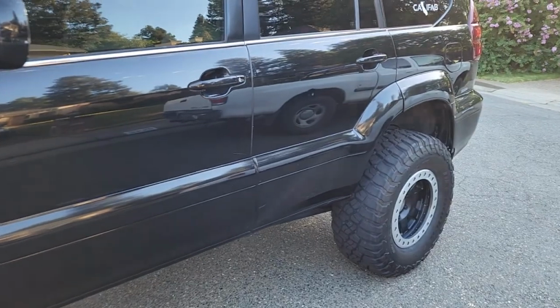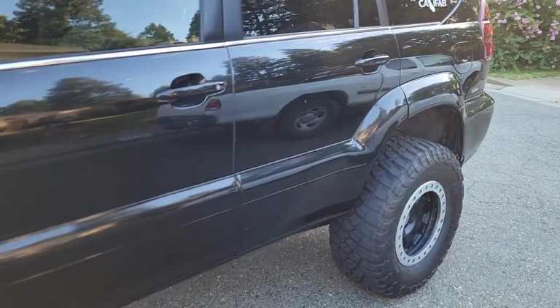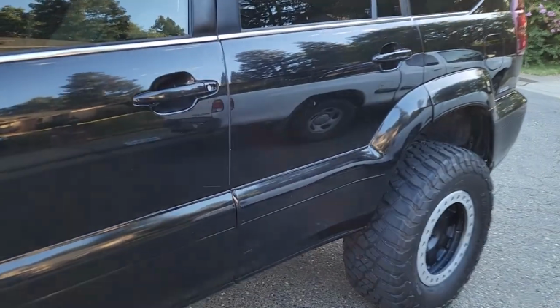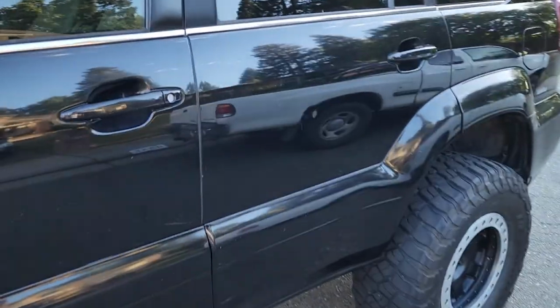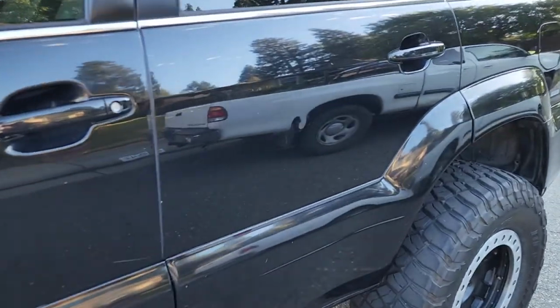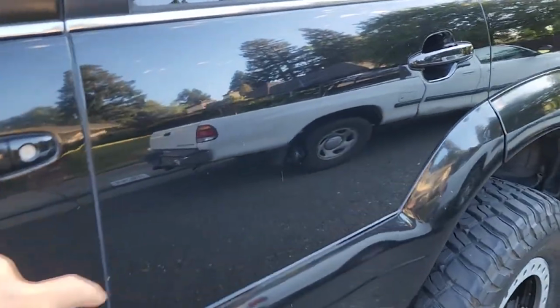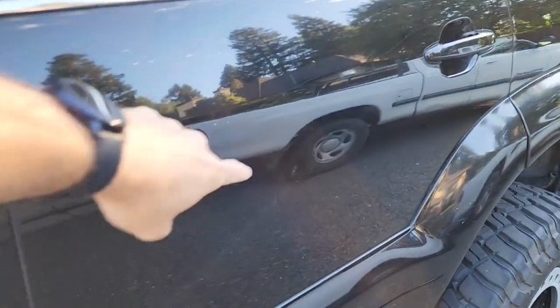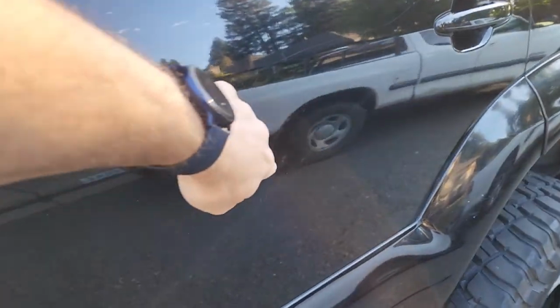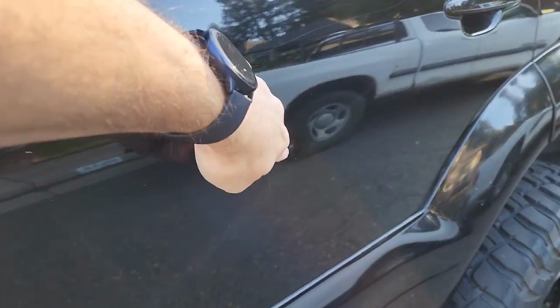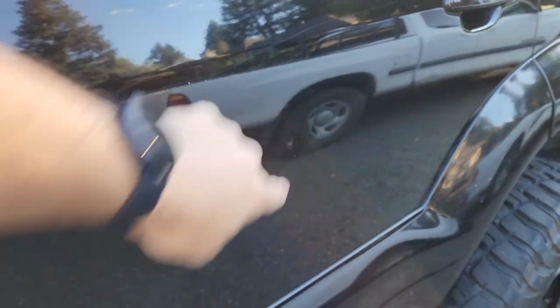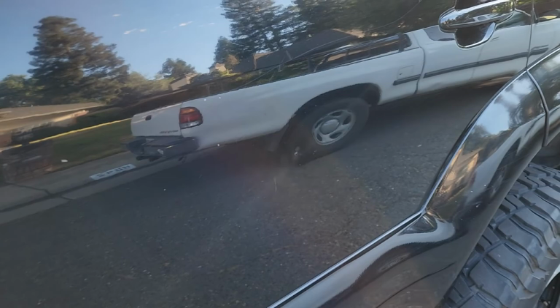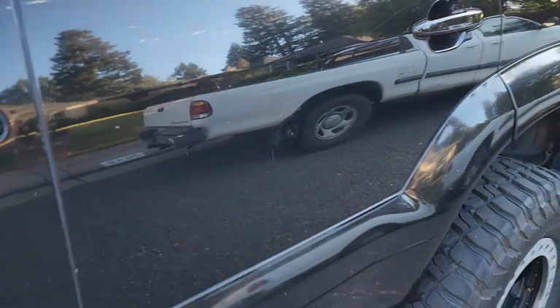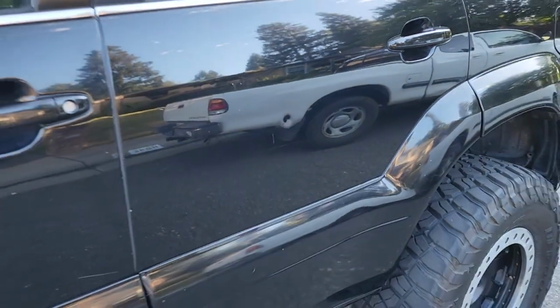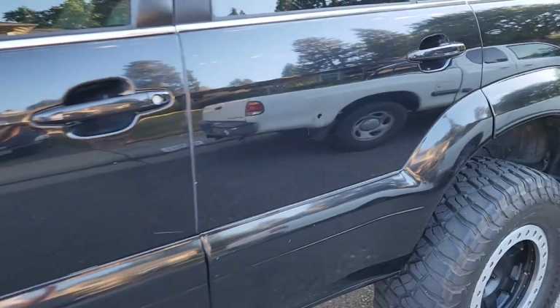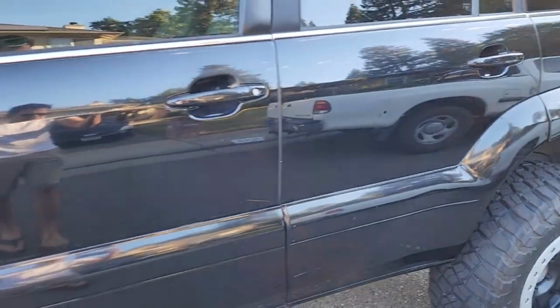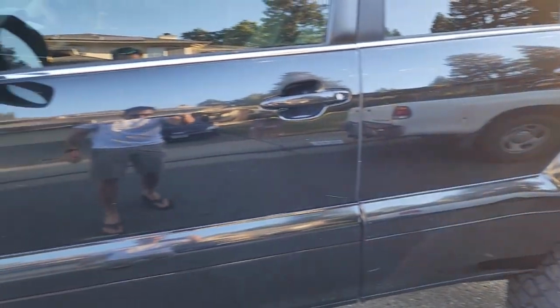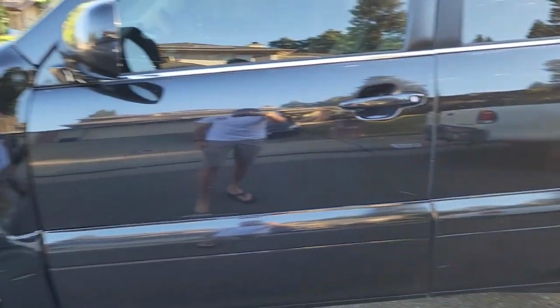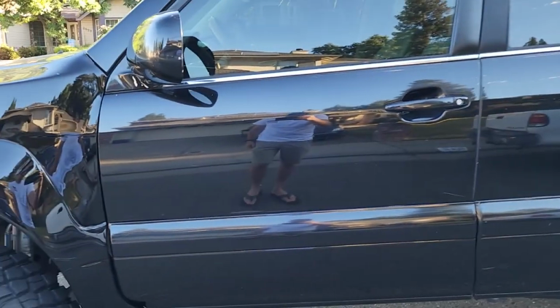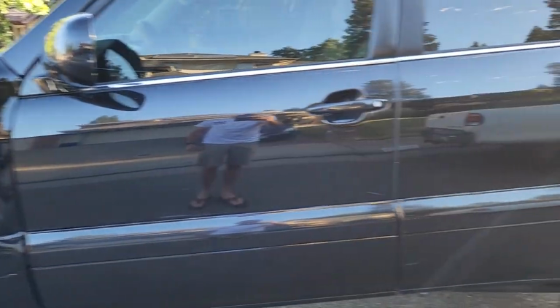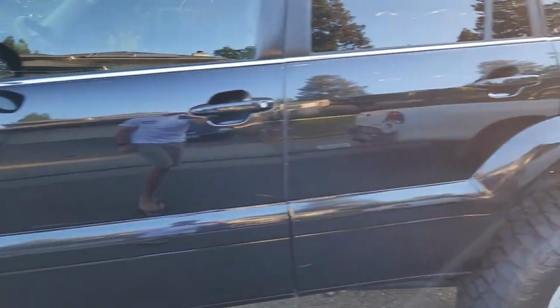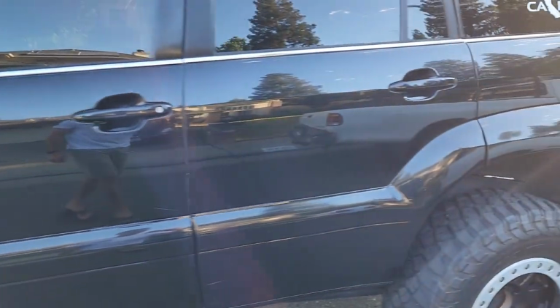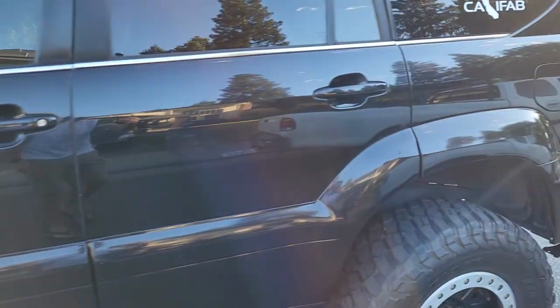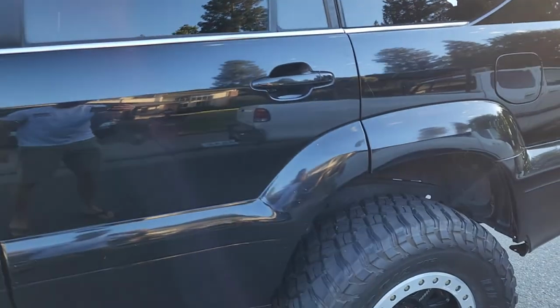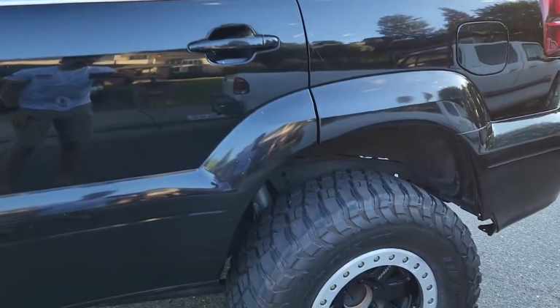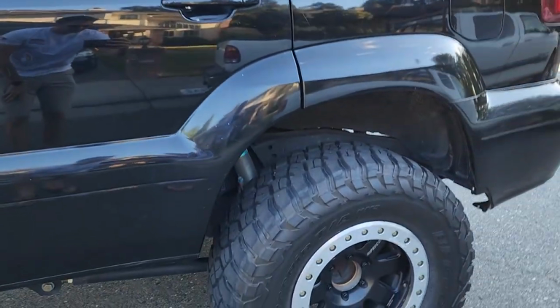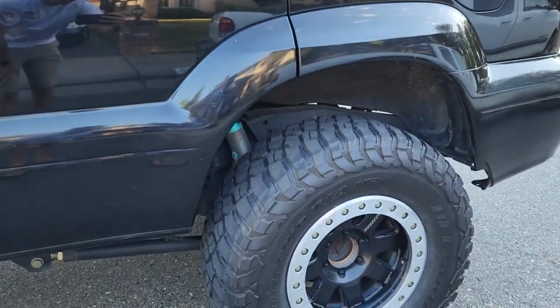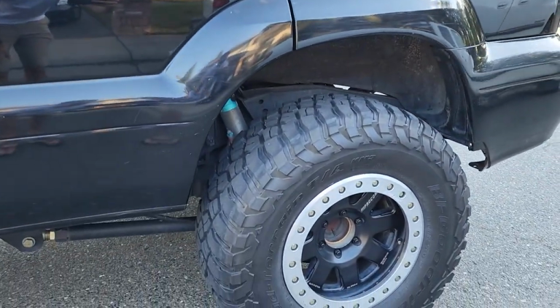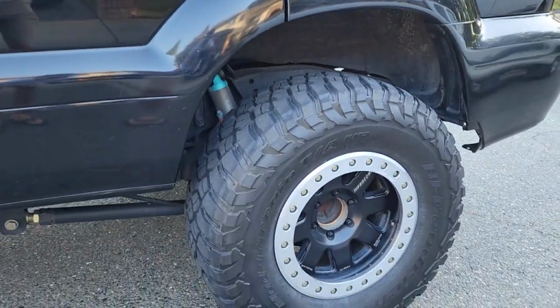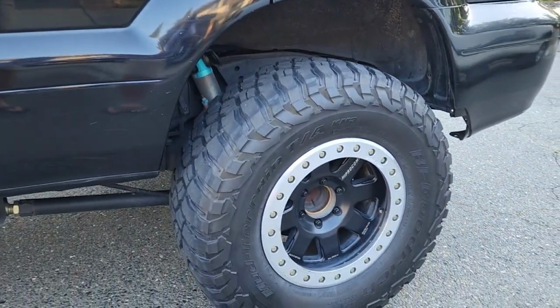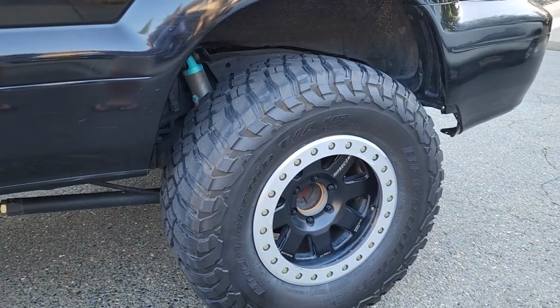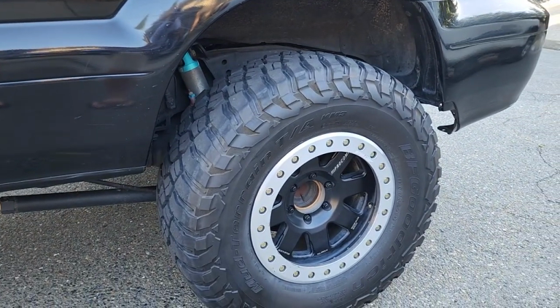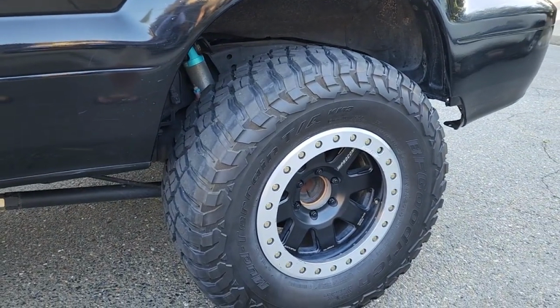There's a little bit of damage here and there — just a small little ding right there, some surface scratching — but nothing noteworthy for a vehicle that's been used off-road.